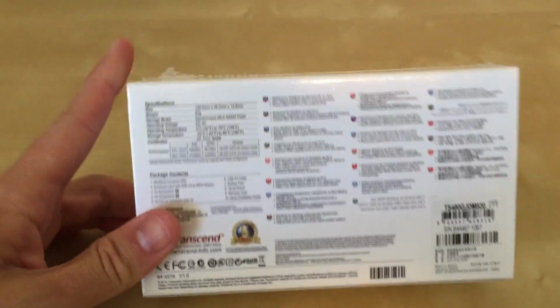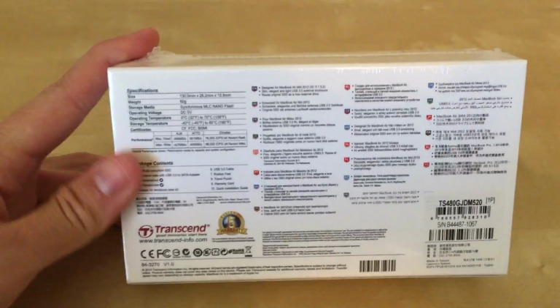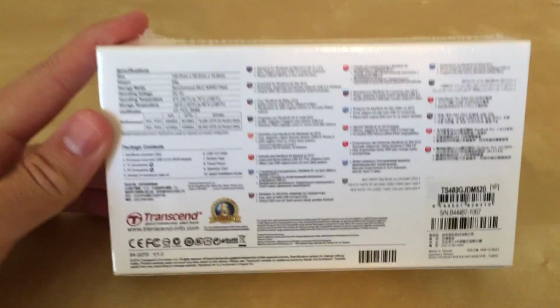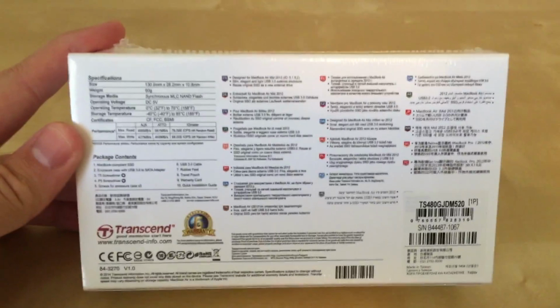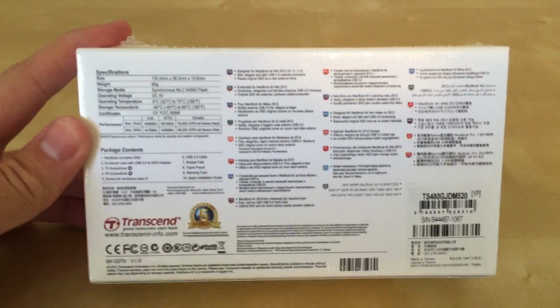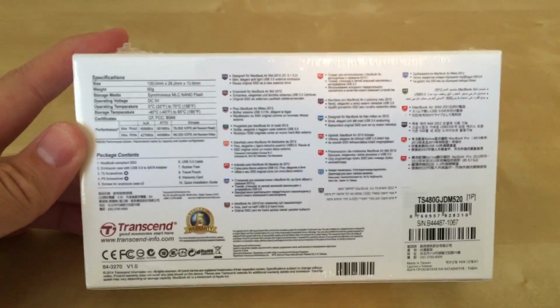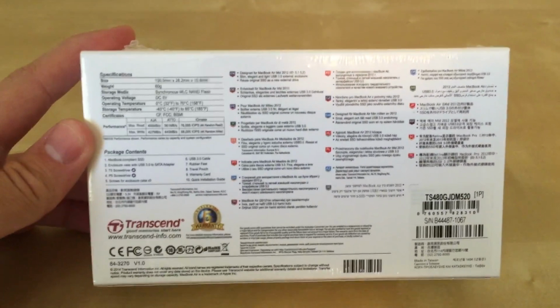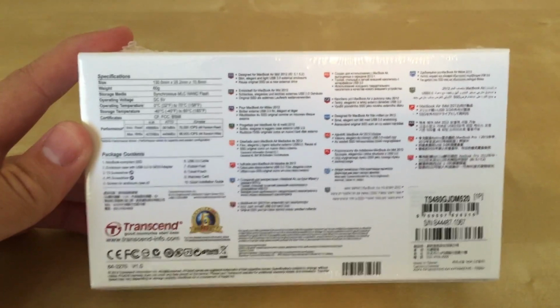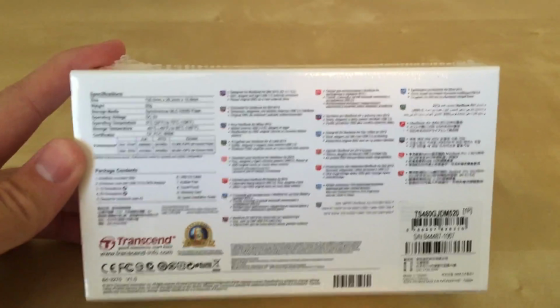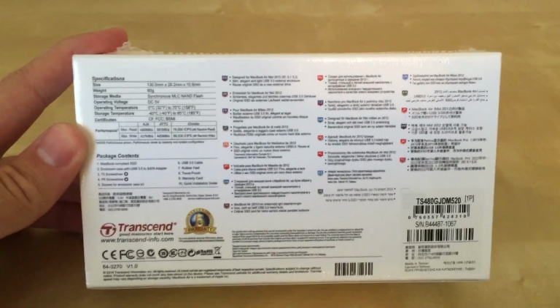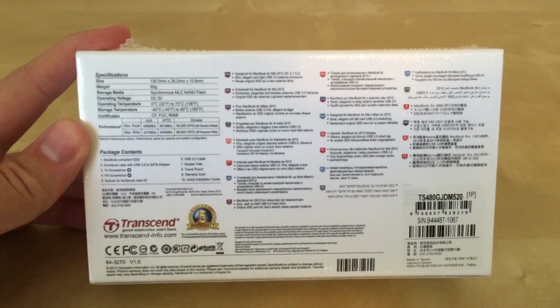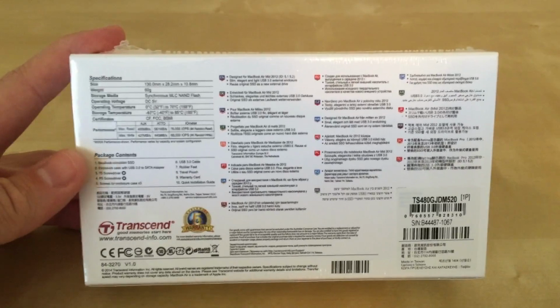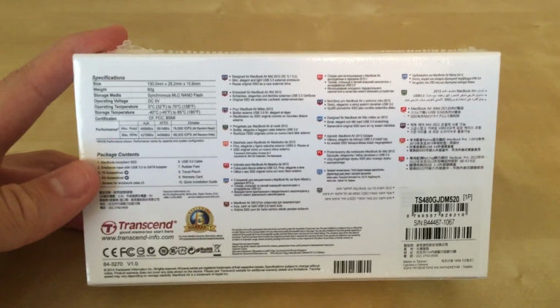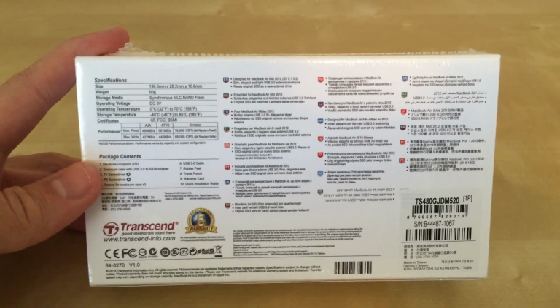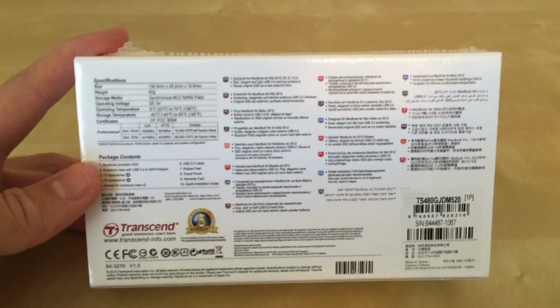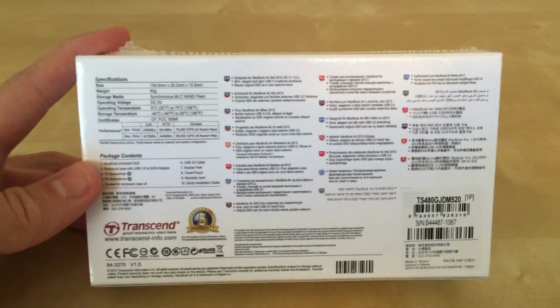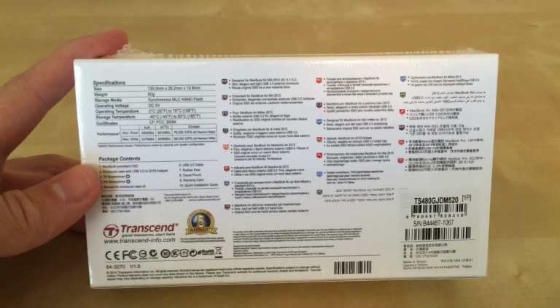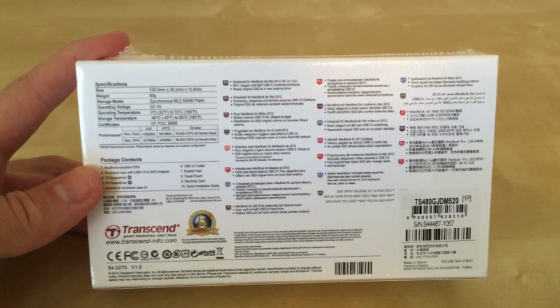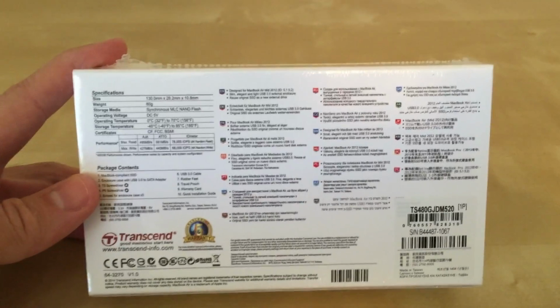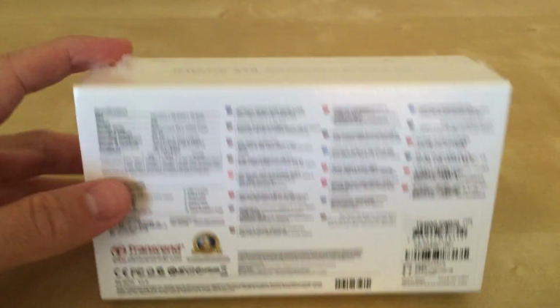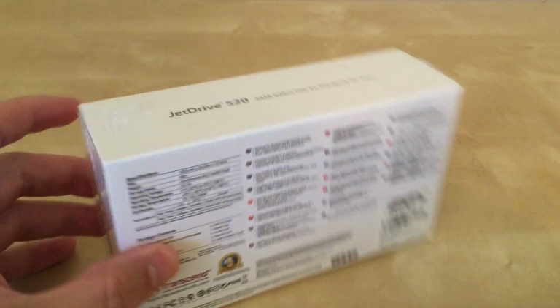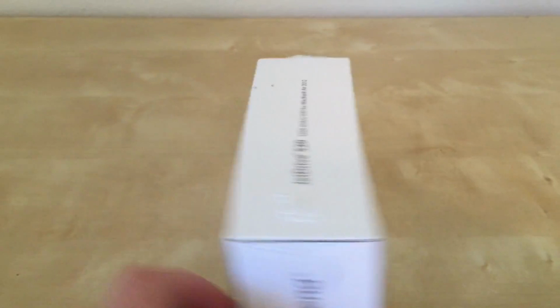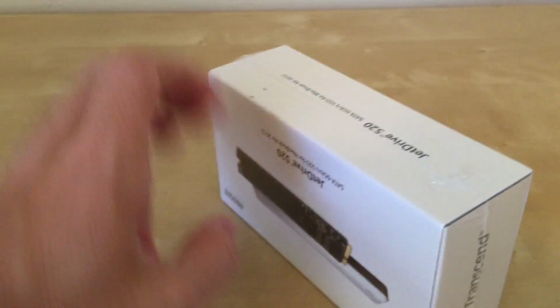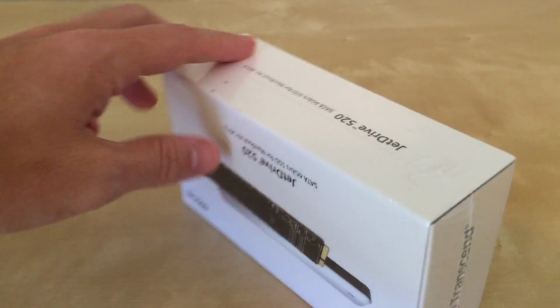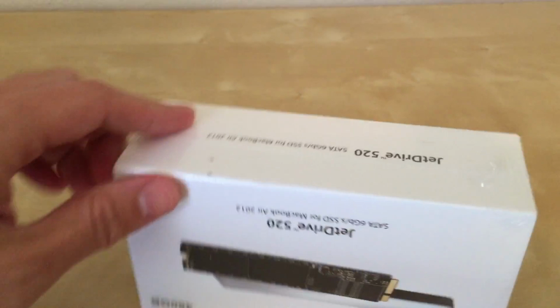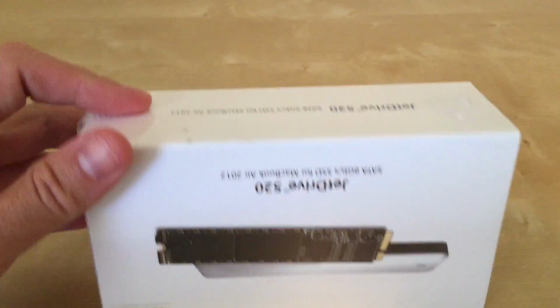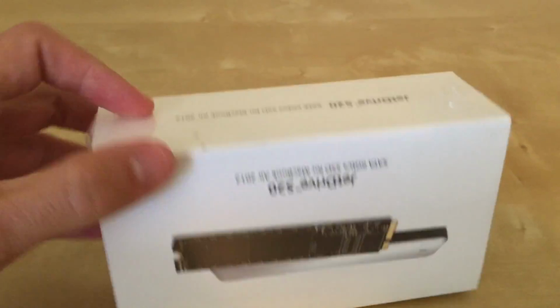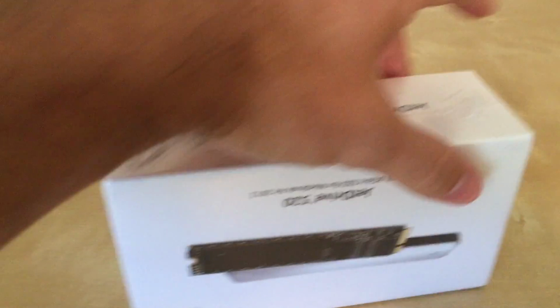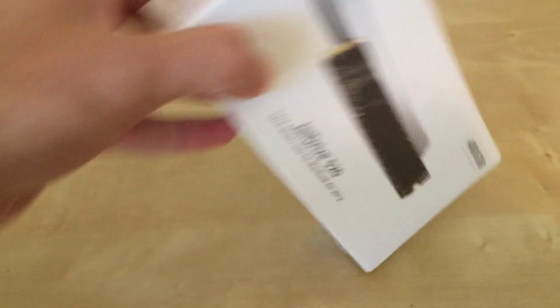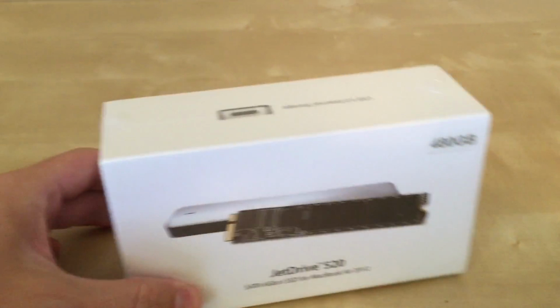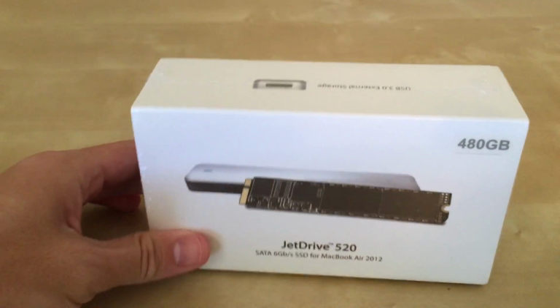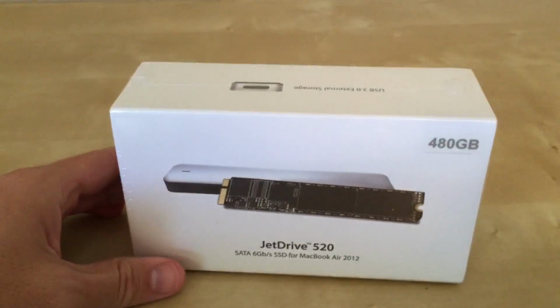This is made by Transcend and you can get it on Amazon. At the time of this, in July of 2015, the cost of the 480GB hard drive is $299.